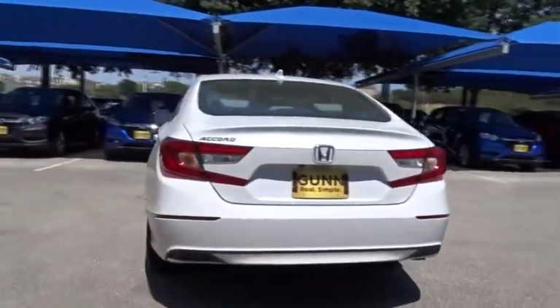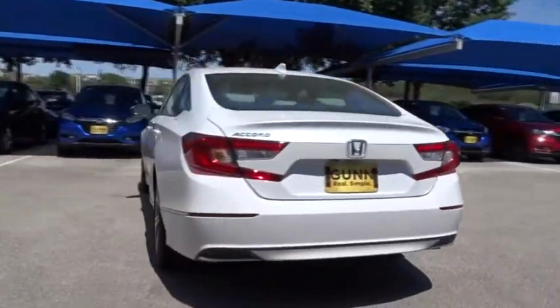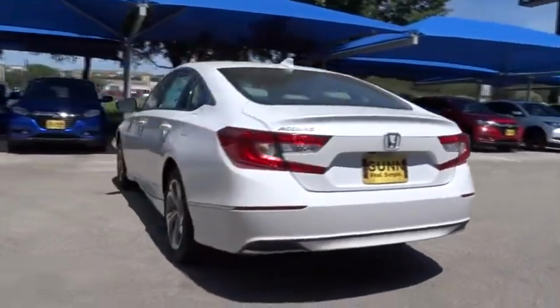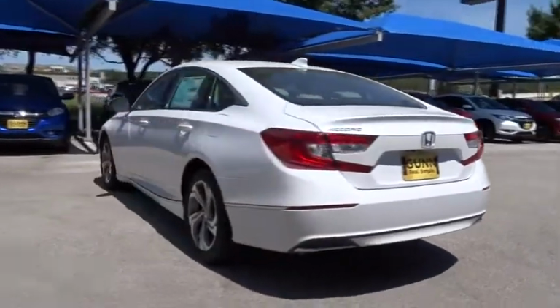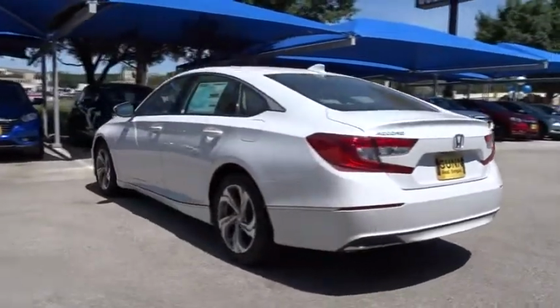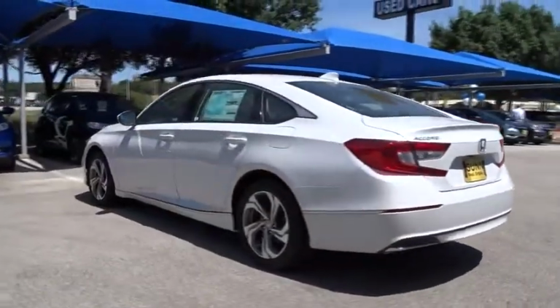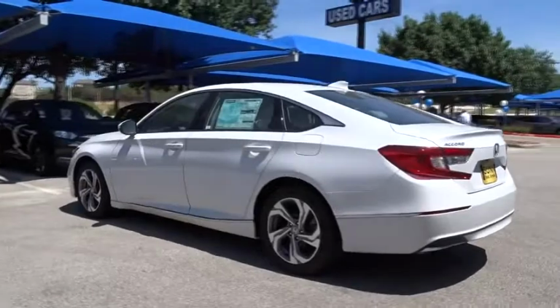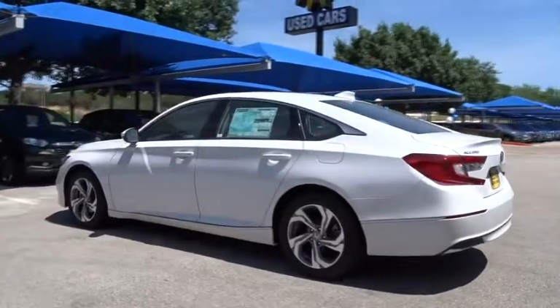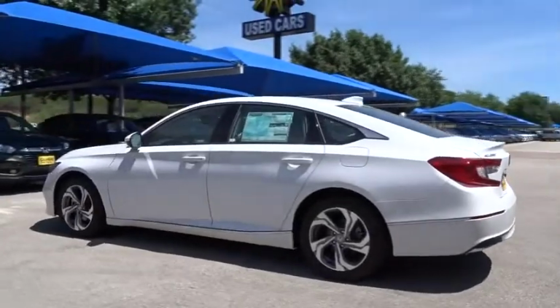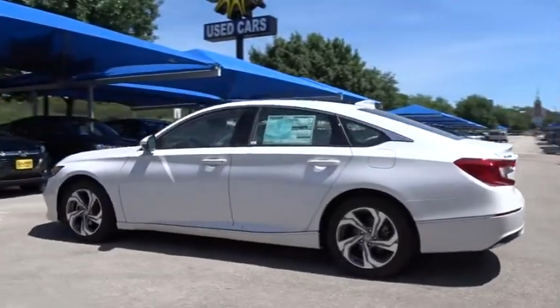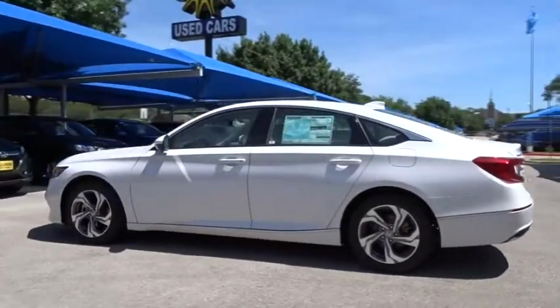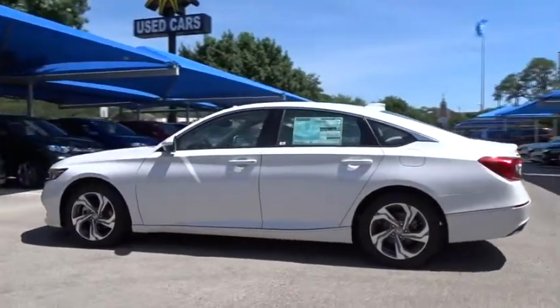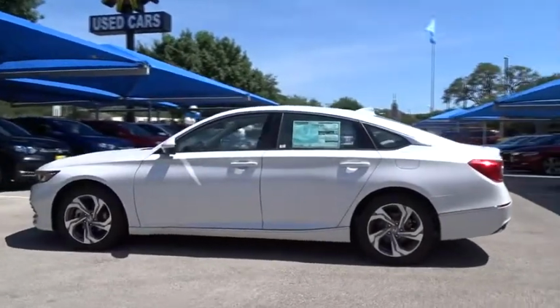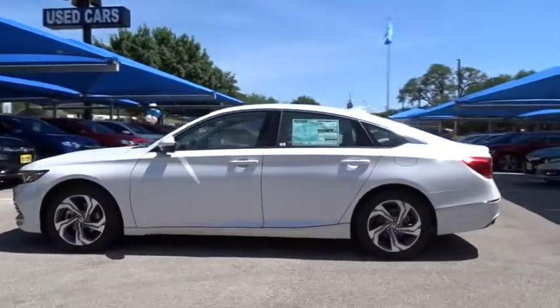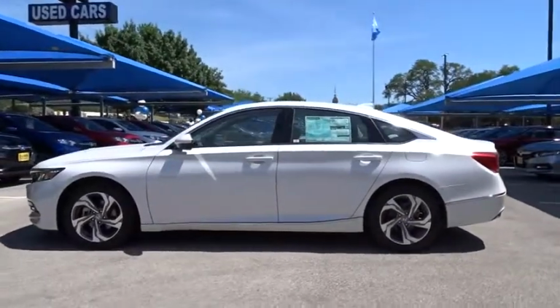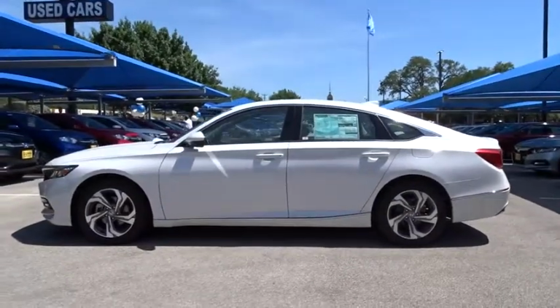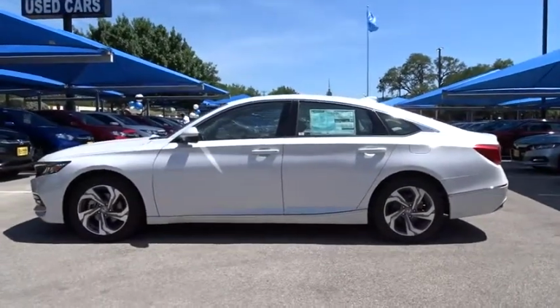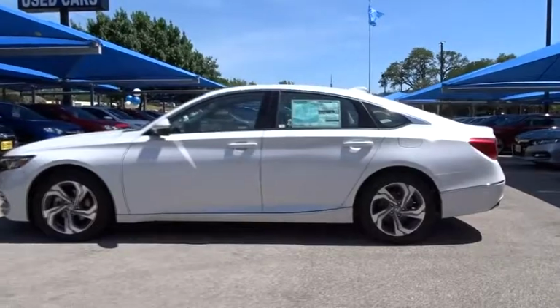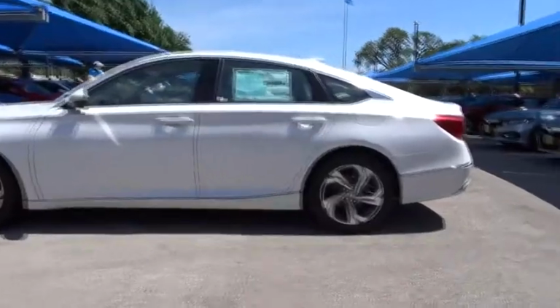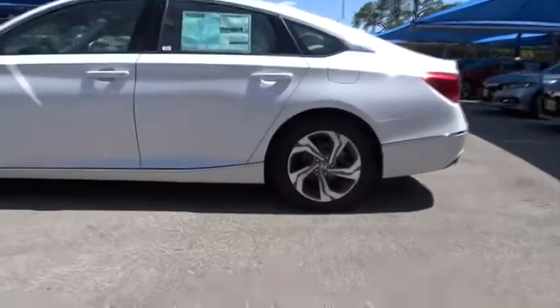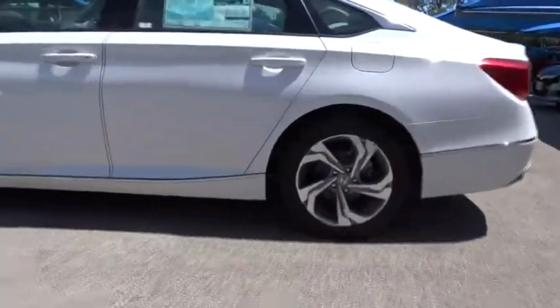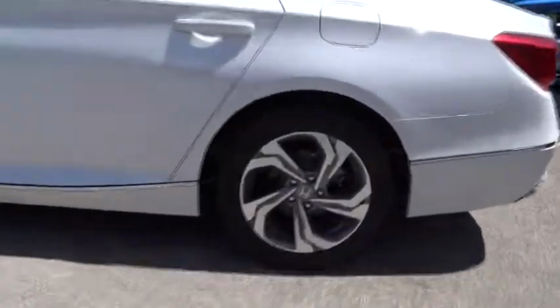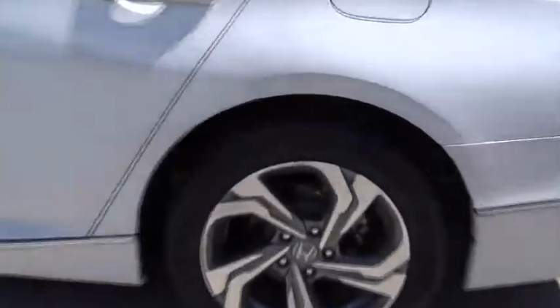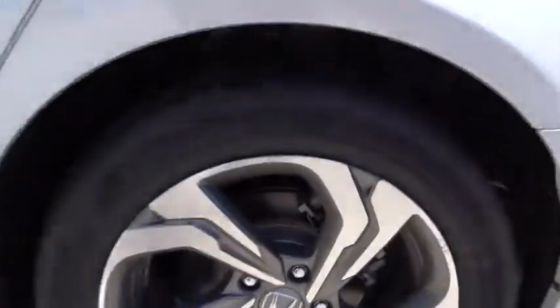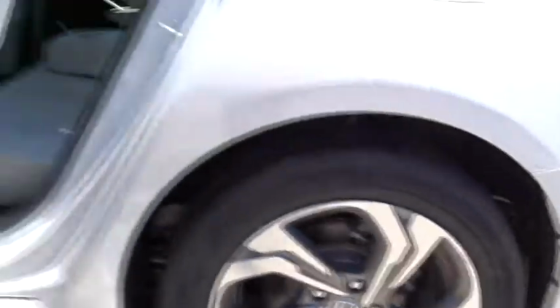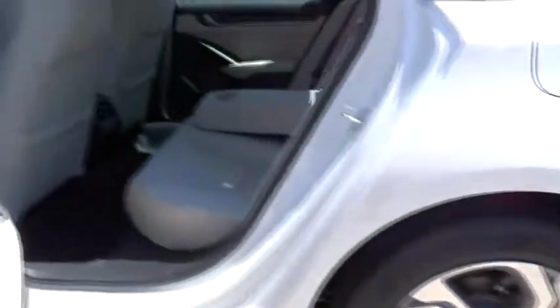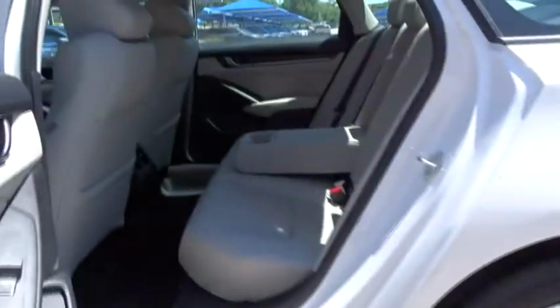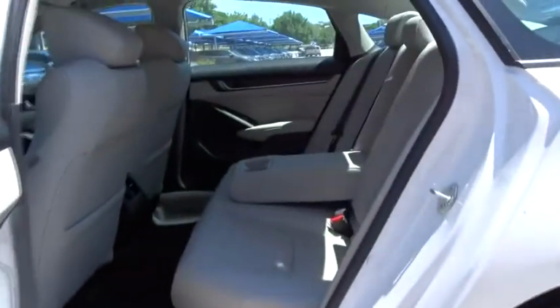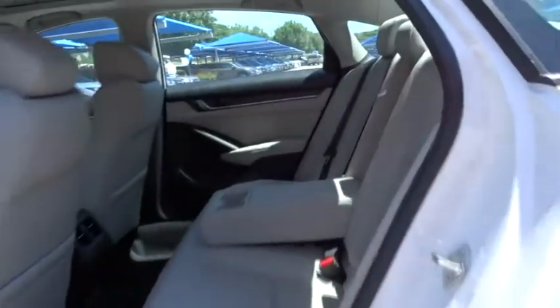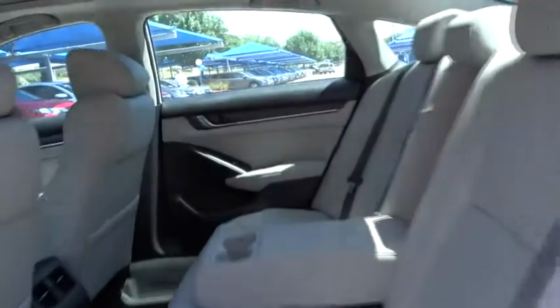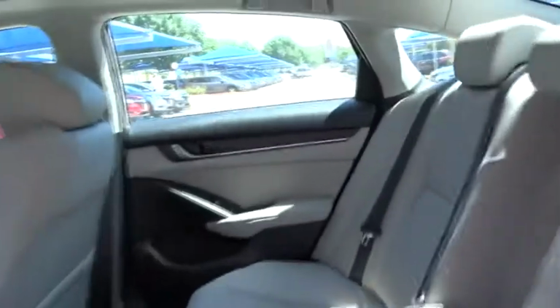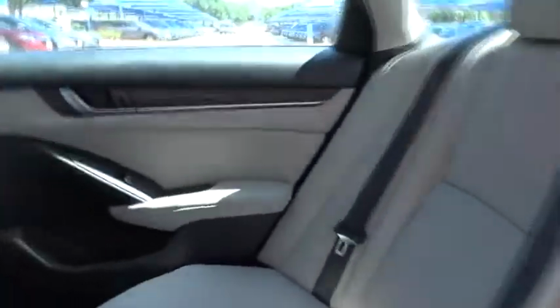Keyless entry, lane departure warning, stability control, traction control, remote engine start, power passenger seat, steering wheel audio controls, anti-lock braking system, backup camera, Bluetooth, leather-wrapped steering wheel, front wheel drive.